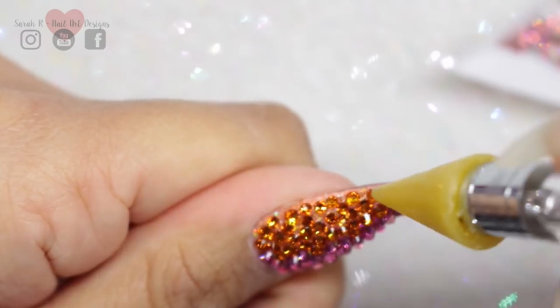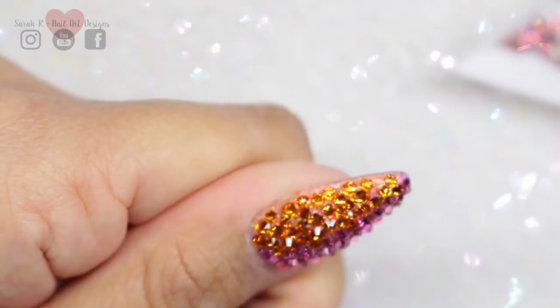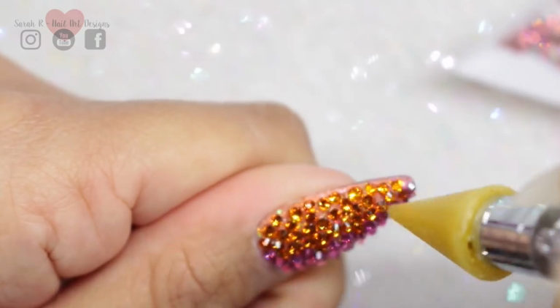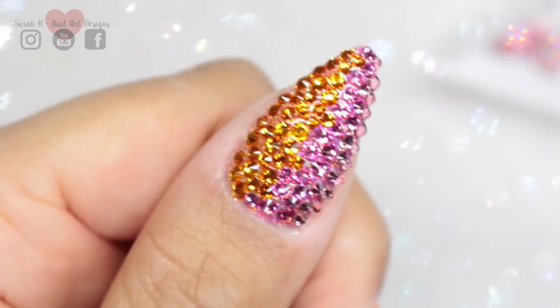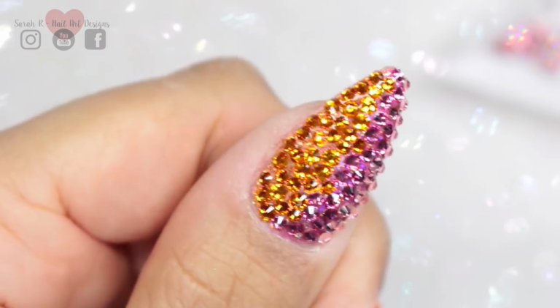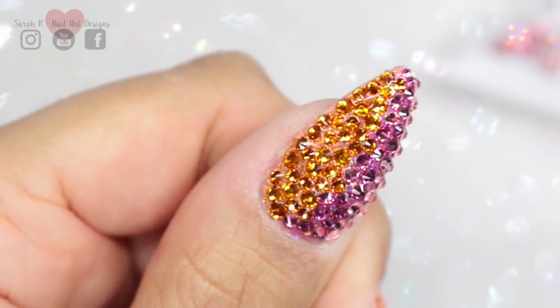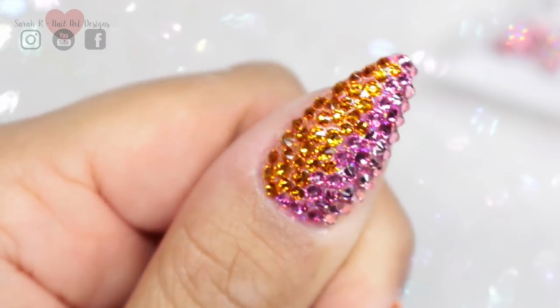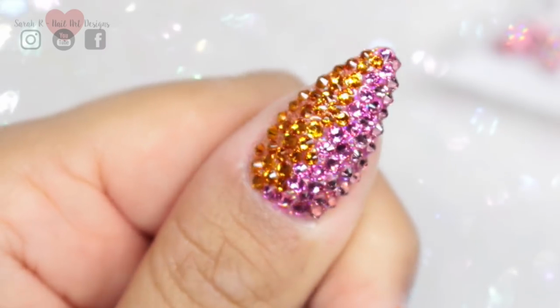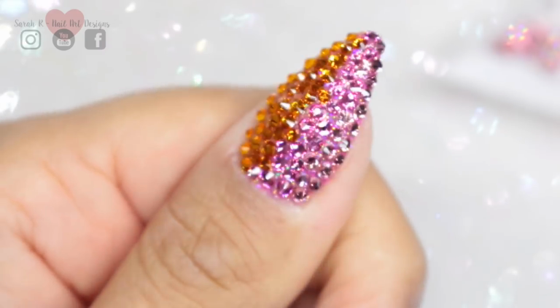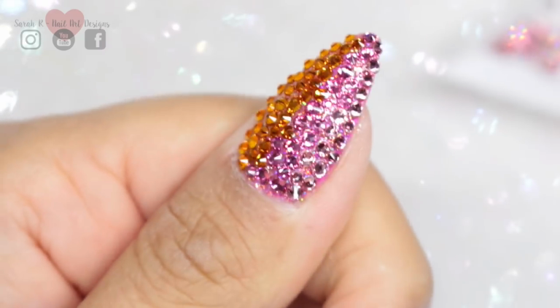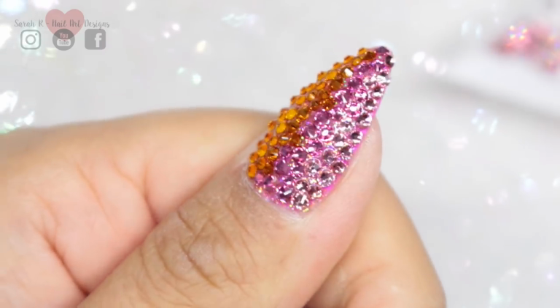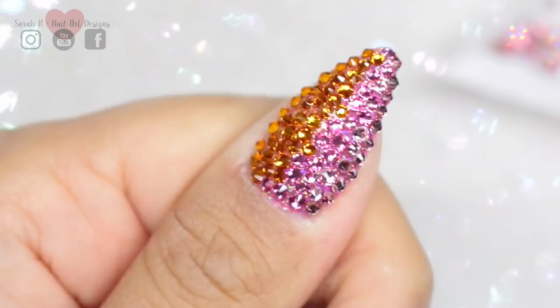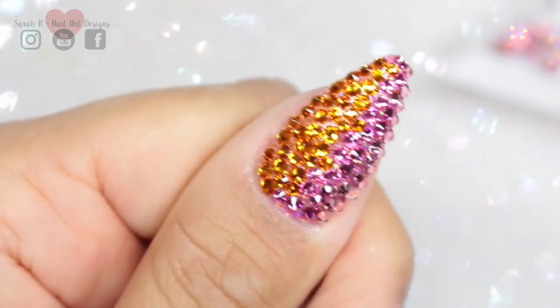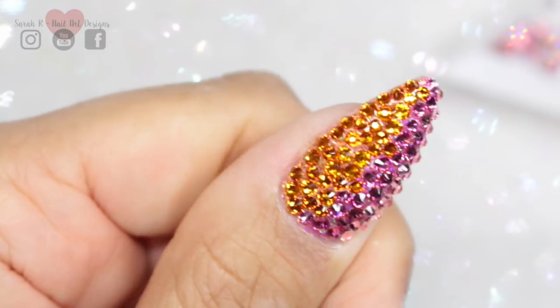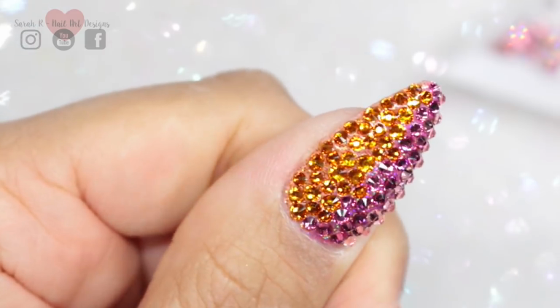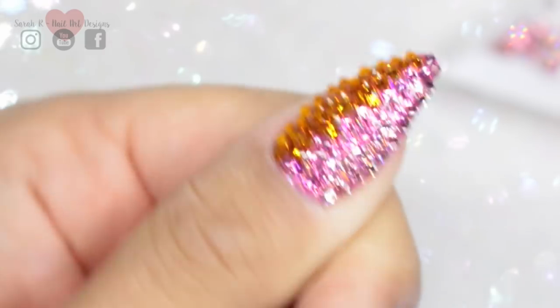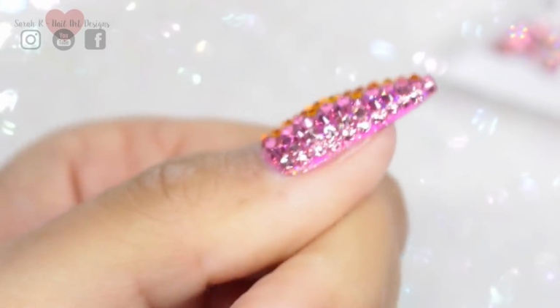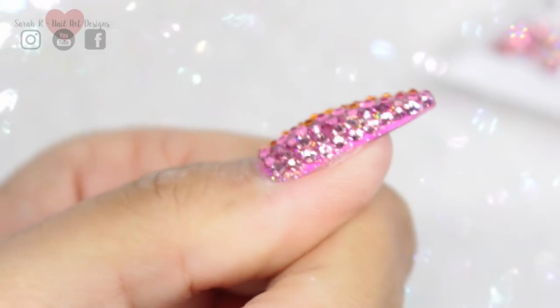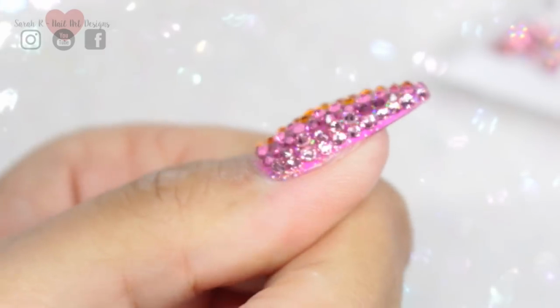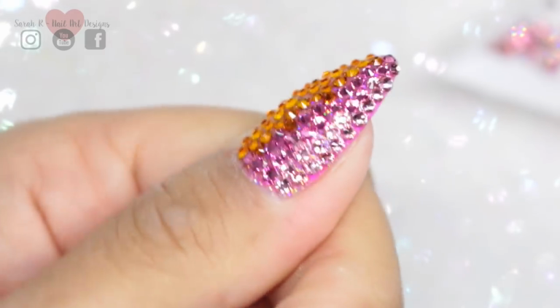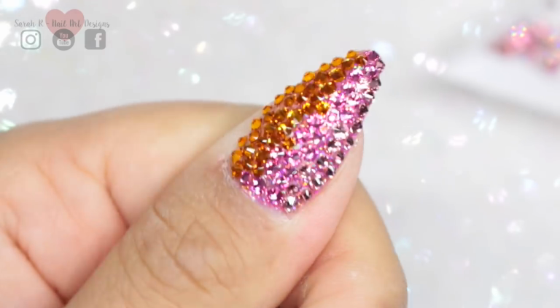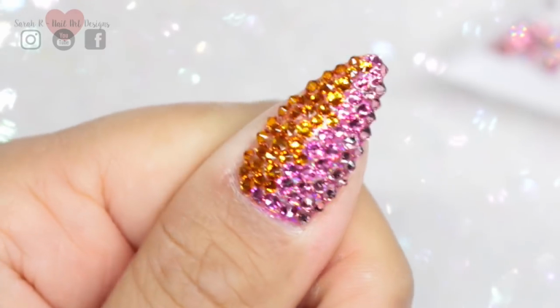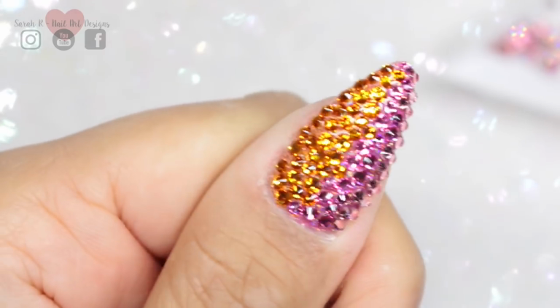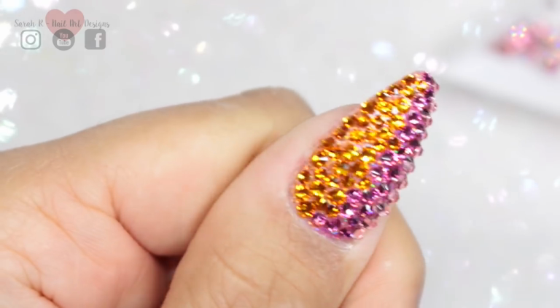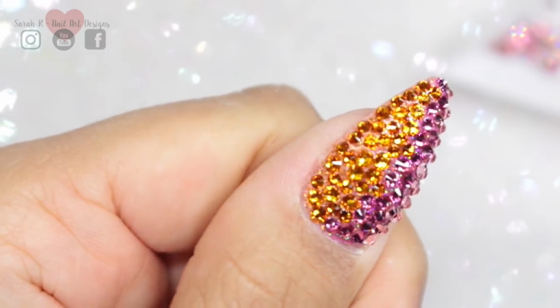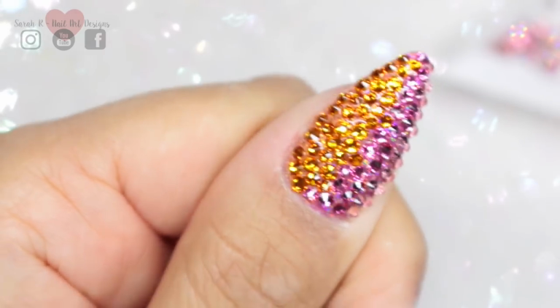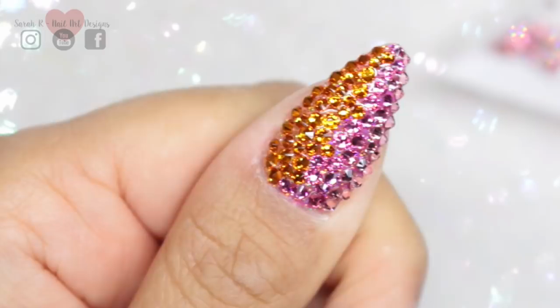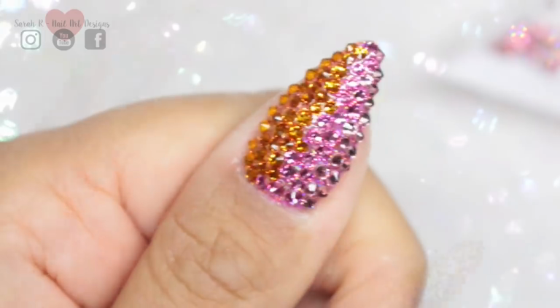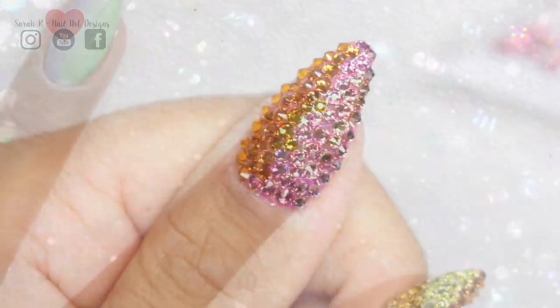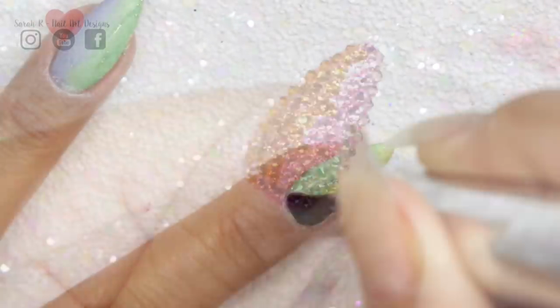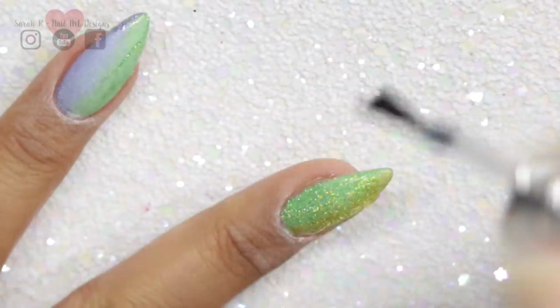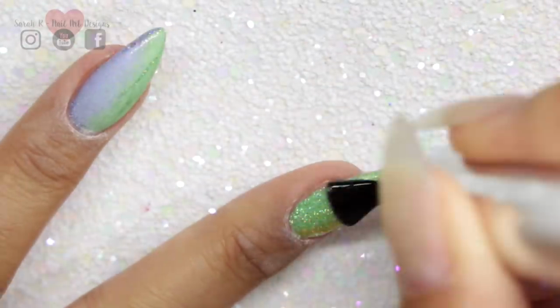This is what the thumb looks like and it's so sparkly — and it's actually not too raised up, so totally wearable. I'll finish the rest of the colors and then I'll meet you back at the end.